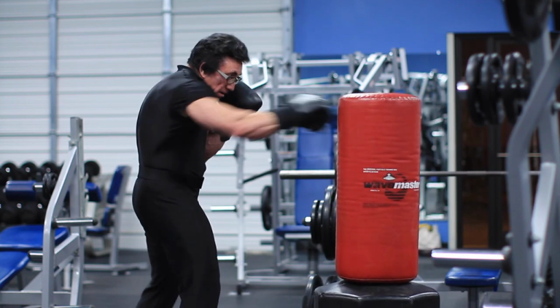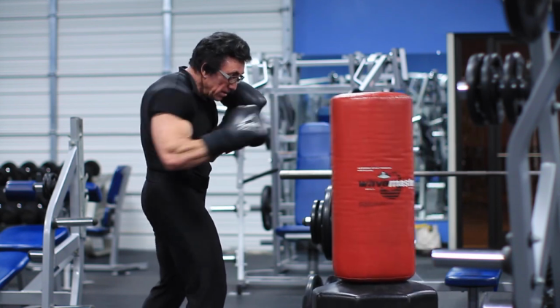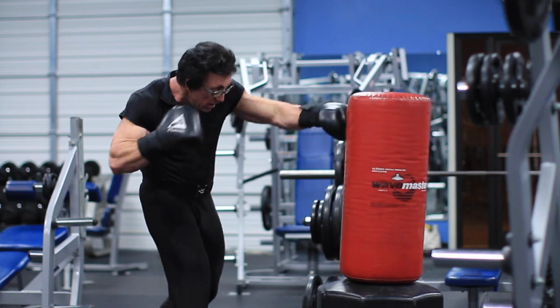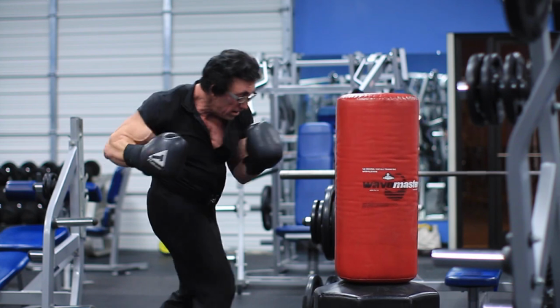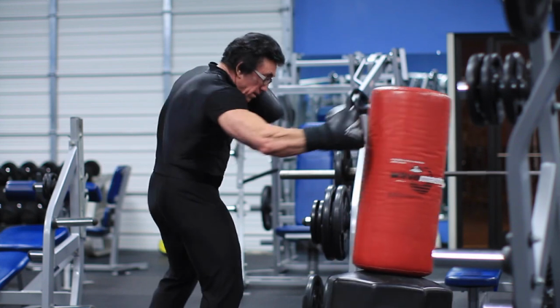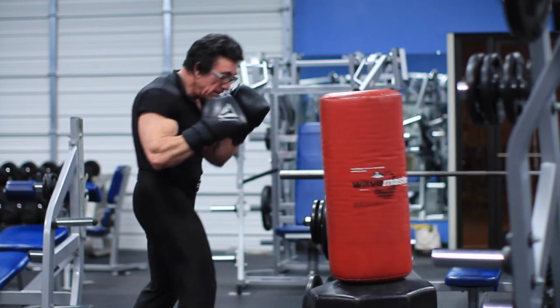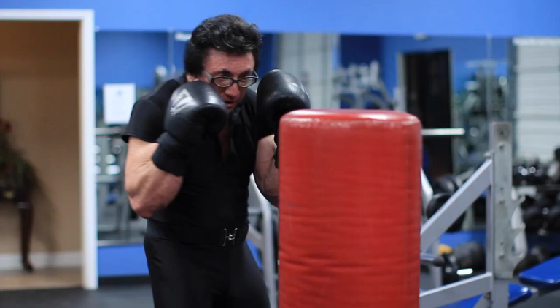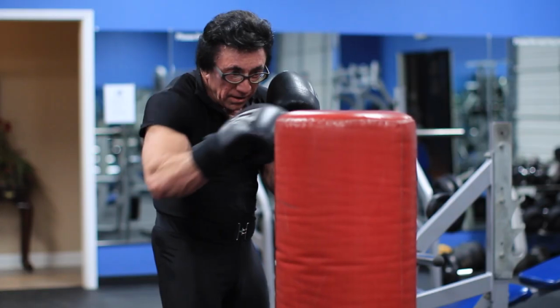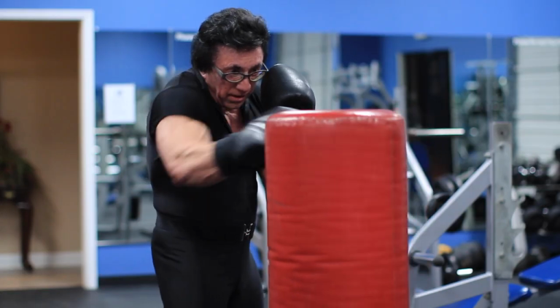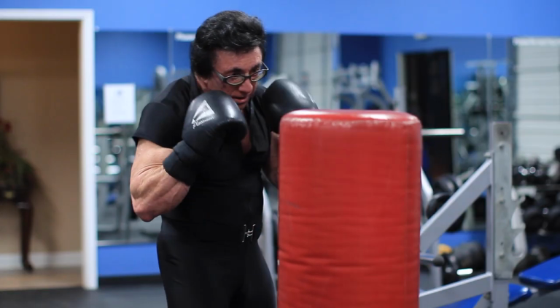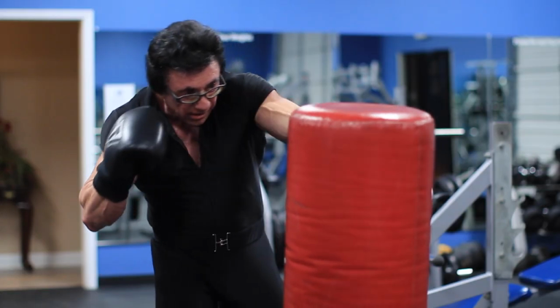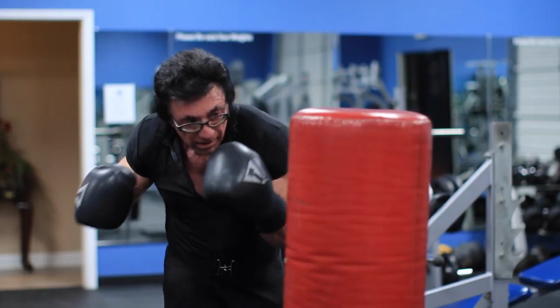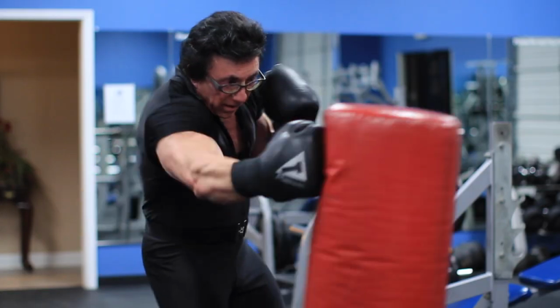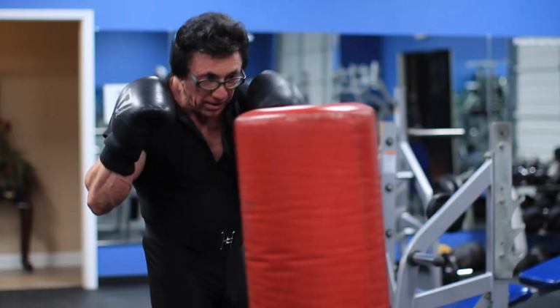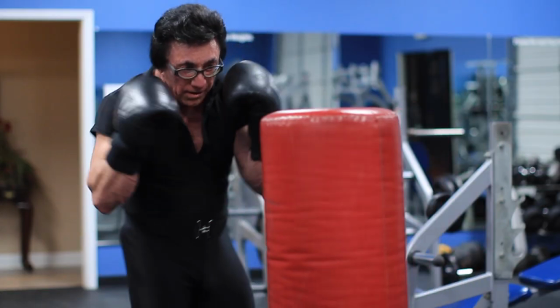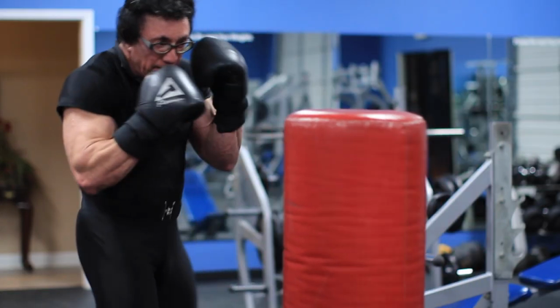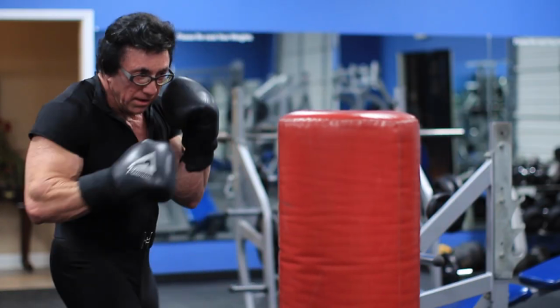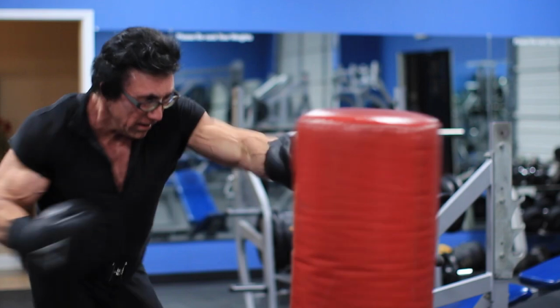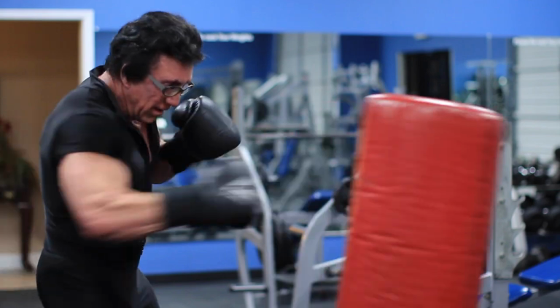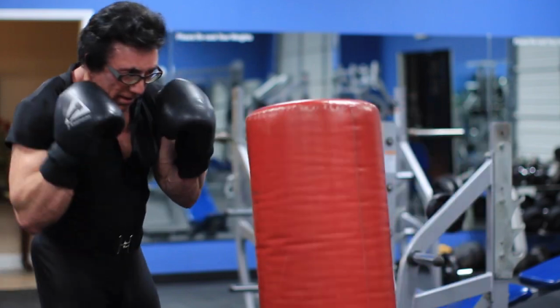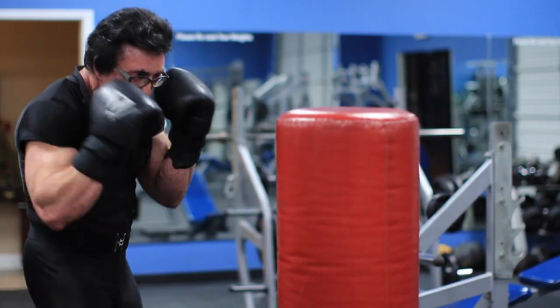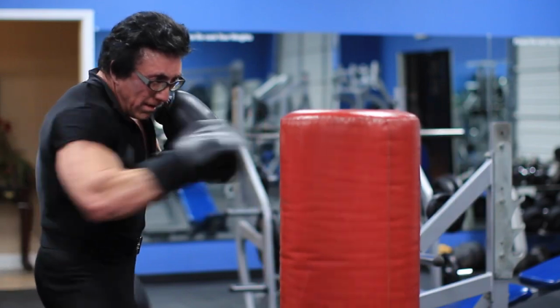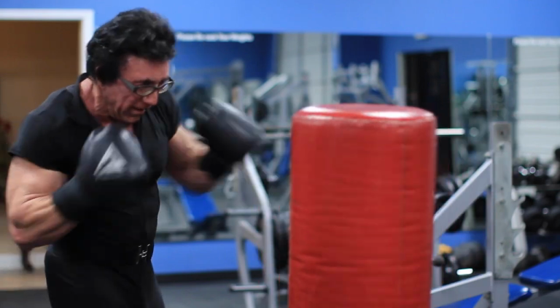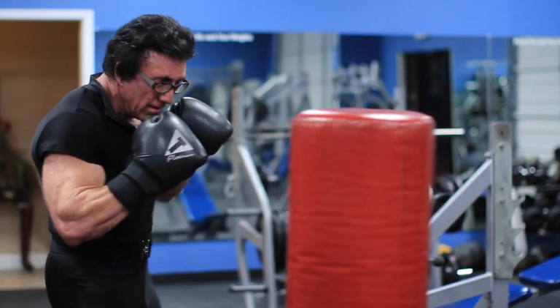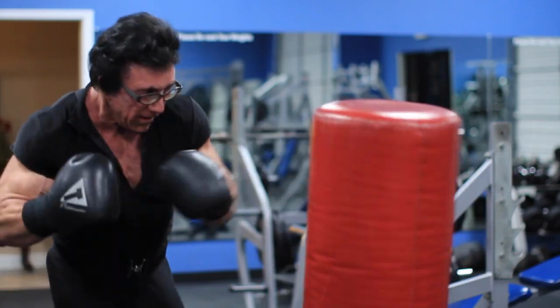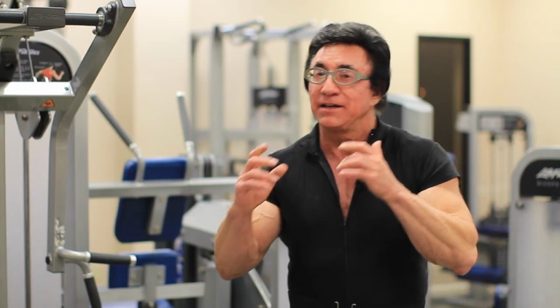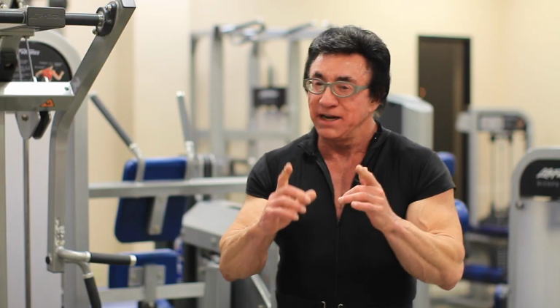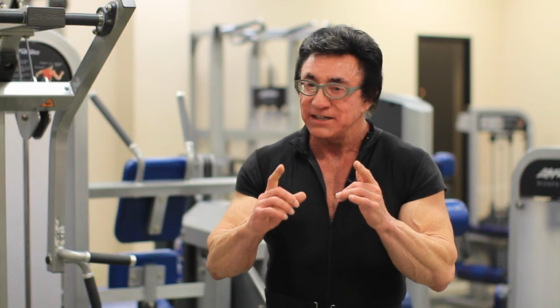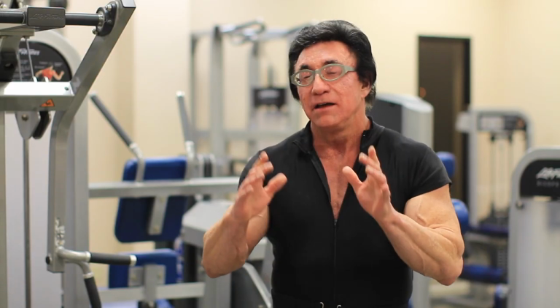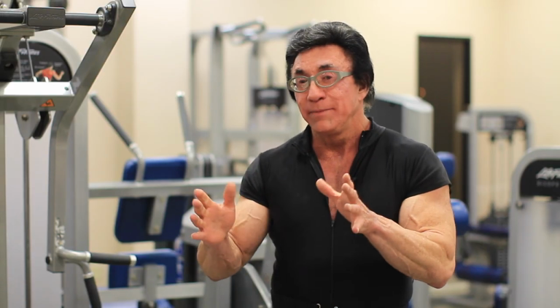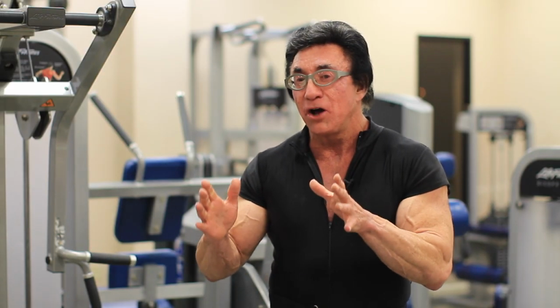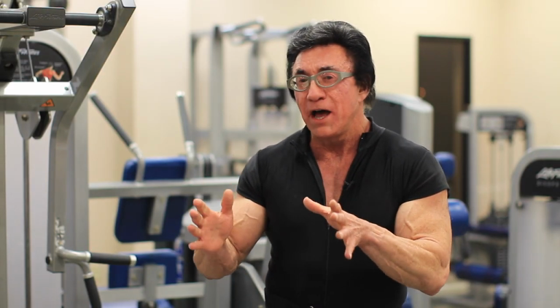We put these in a combination to get into an aerobic activity: jab, punch, hook, jab, punch, hook. Dancing around the bag, and we do this for two minutes, take a minute rest — the two minutes is called a round.